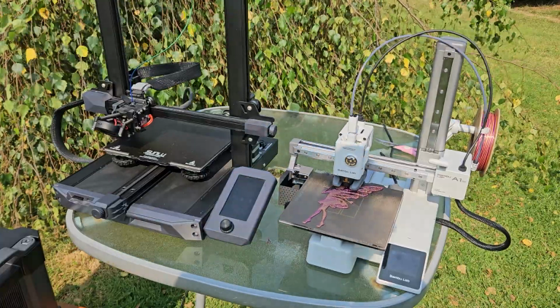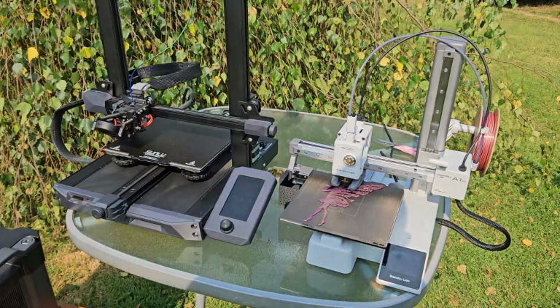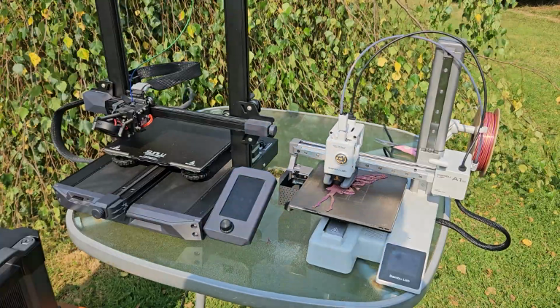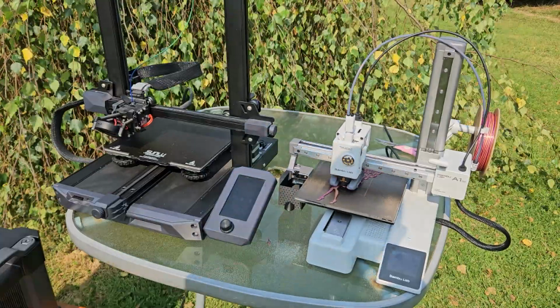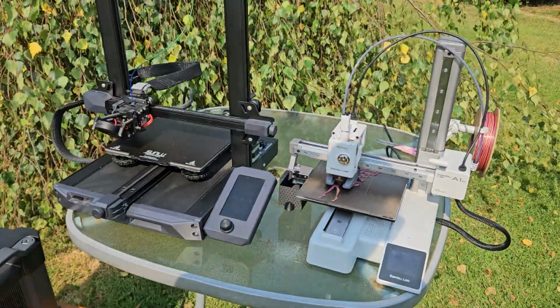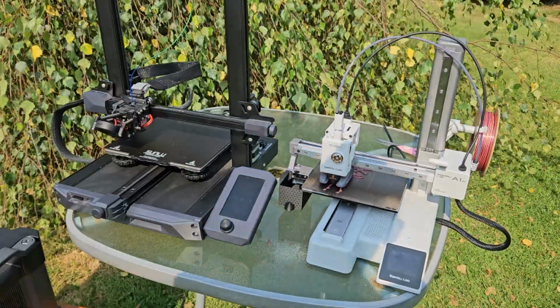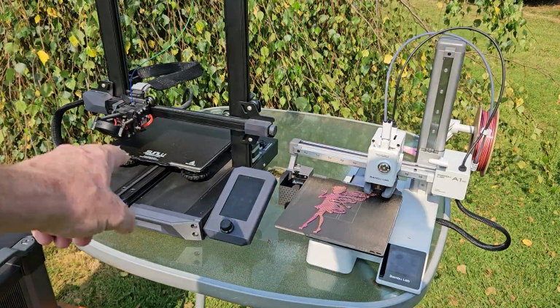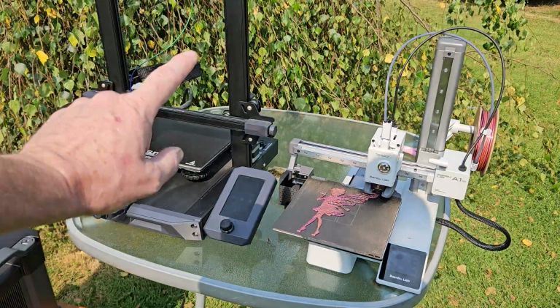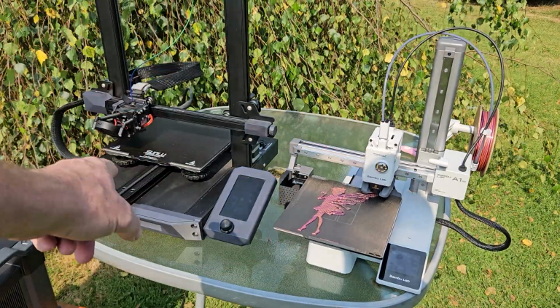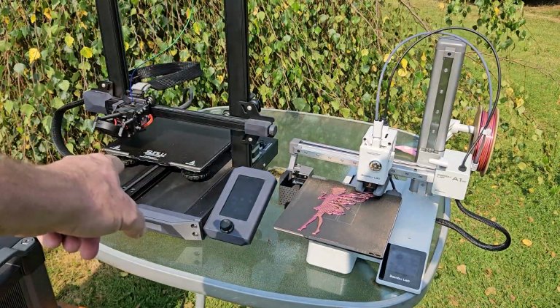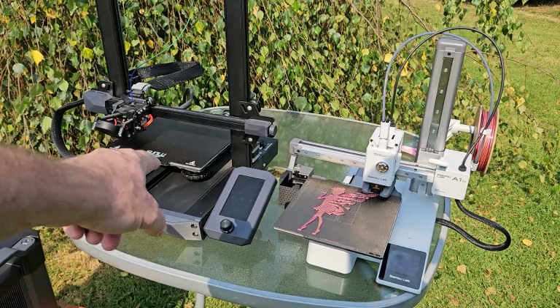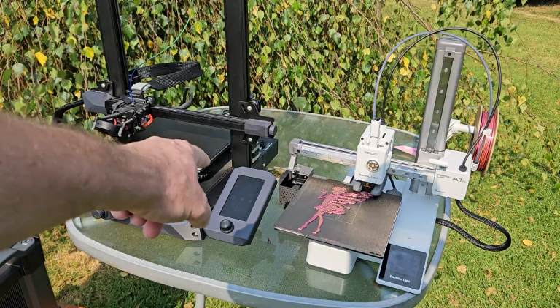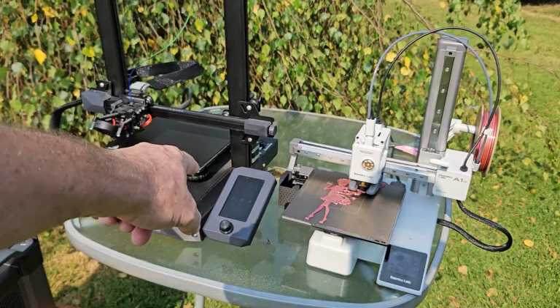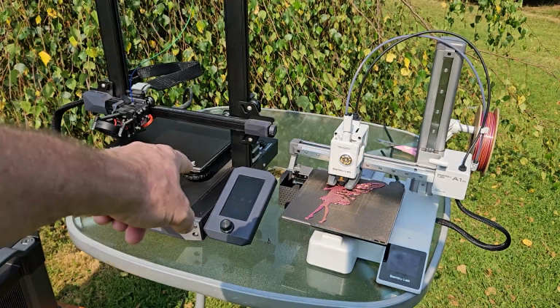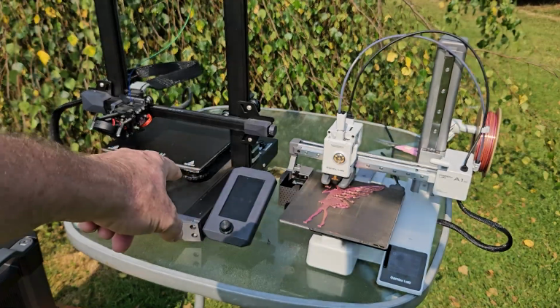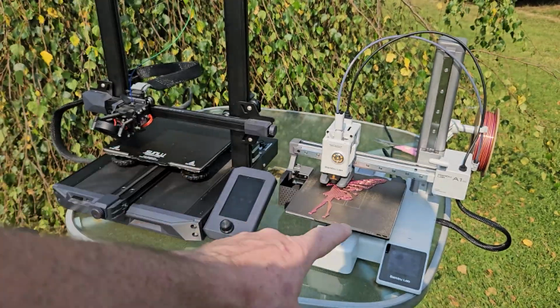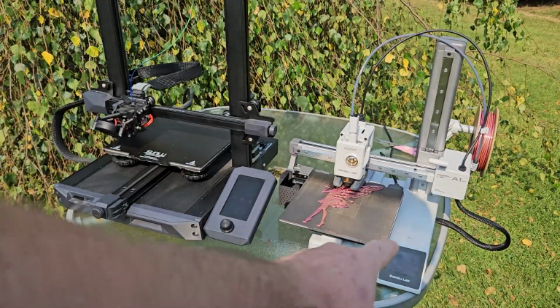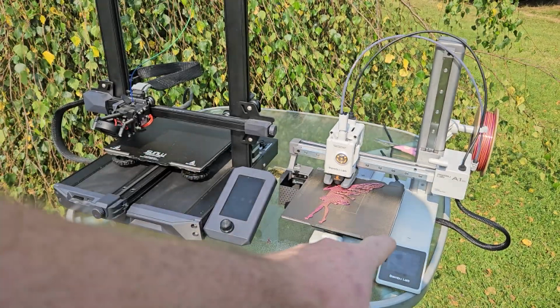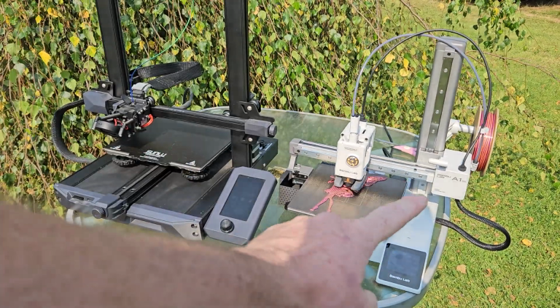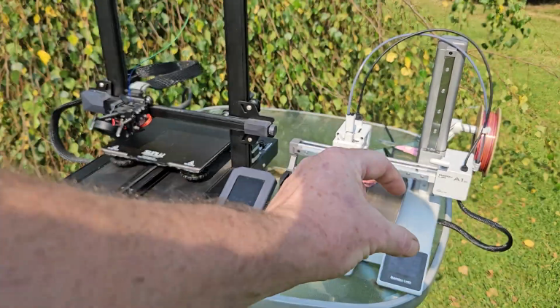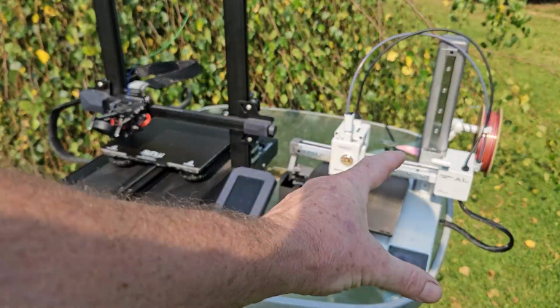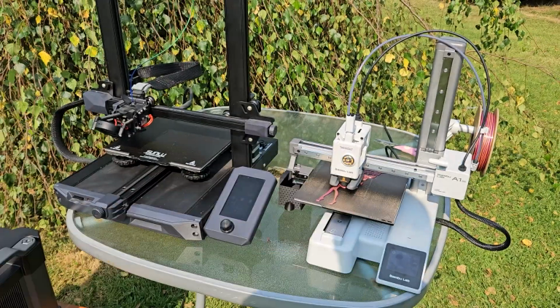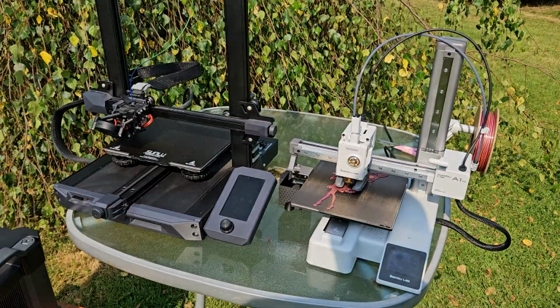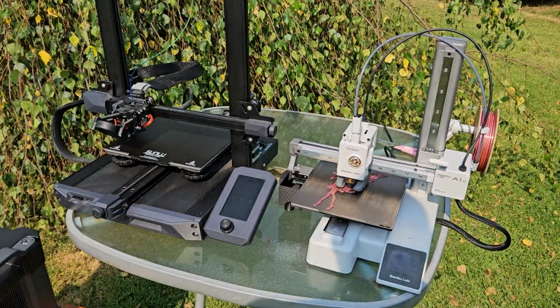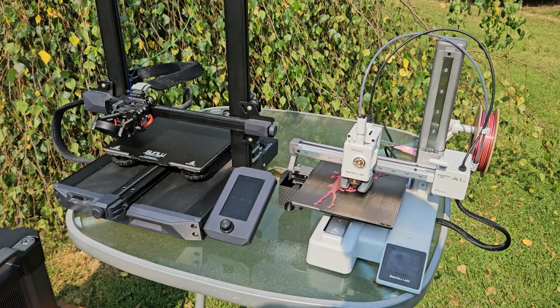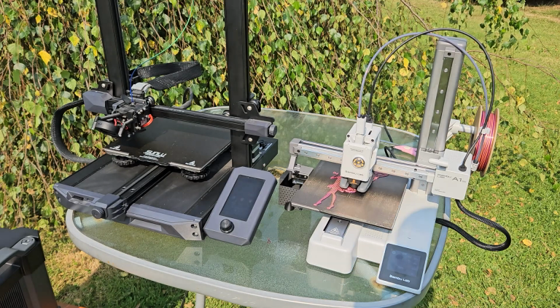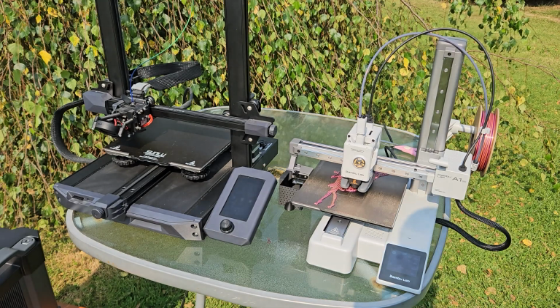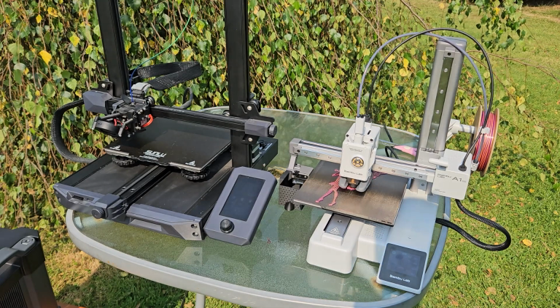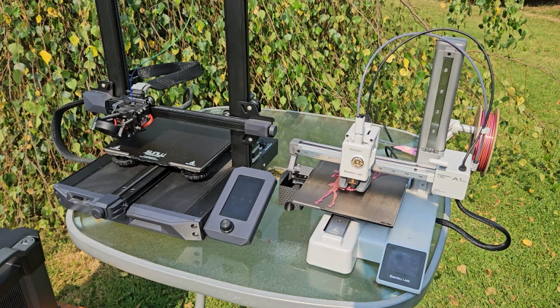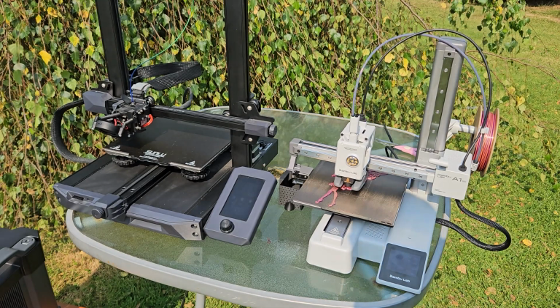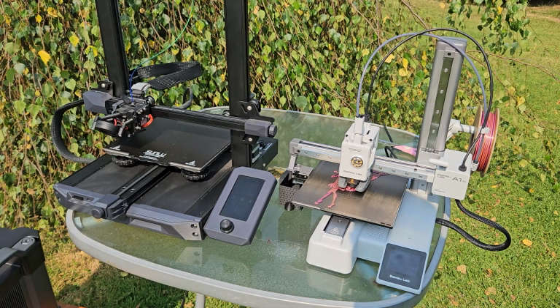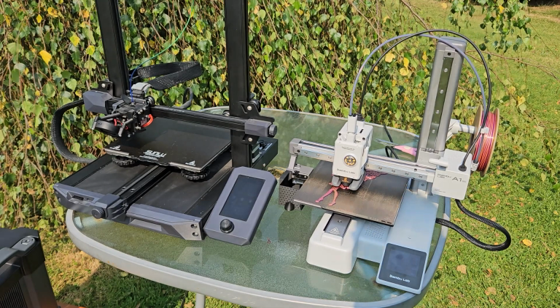The table's vibrating a lot from the Bambu Labs. One thing about the Creality printer is I prefer the screen on it — it's much bigger. The Bambu Labs screen is a bit small and my fingers seem to miss the mark when I'm messing with the menus.